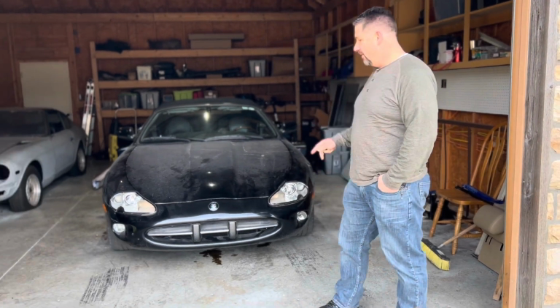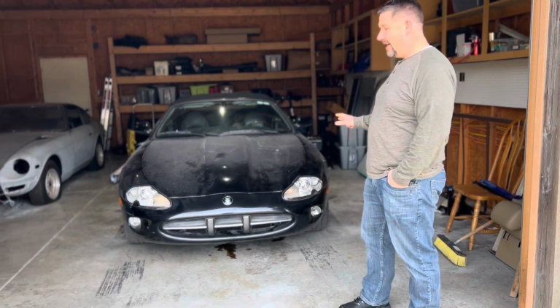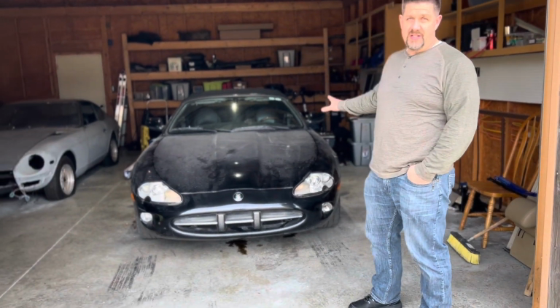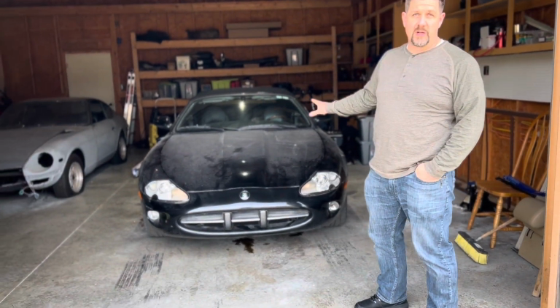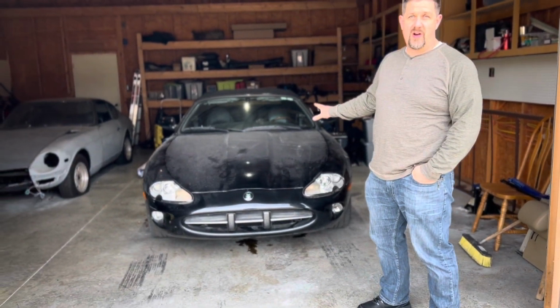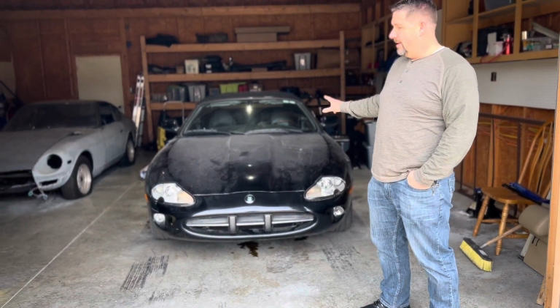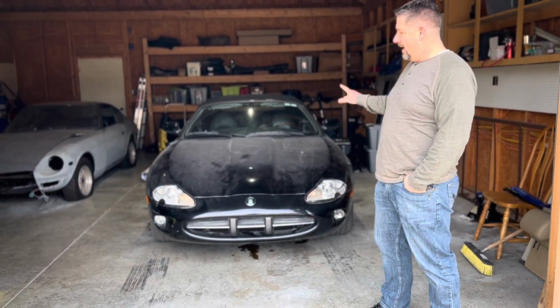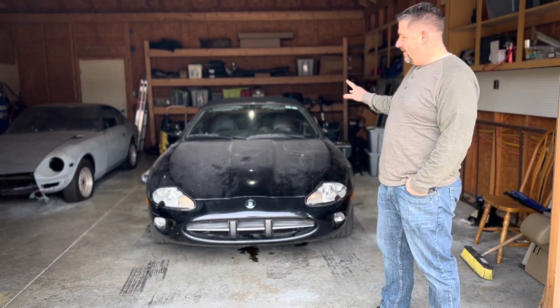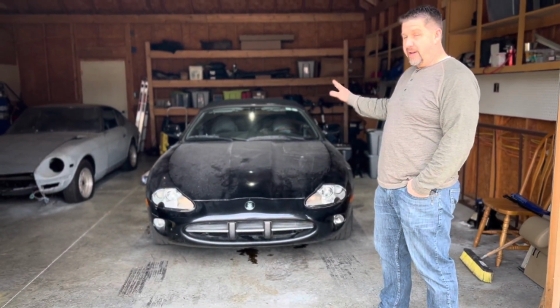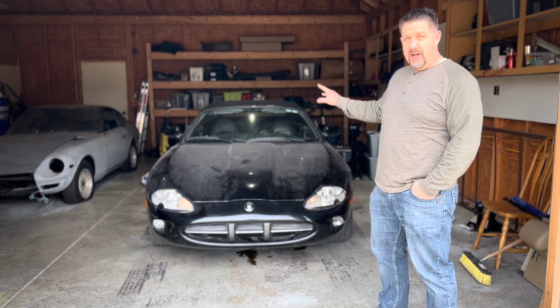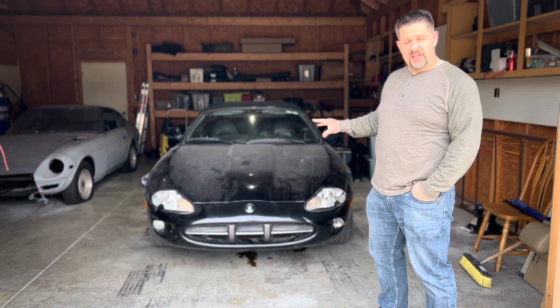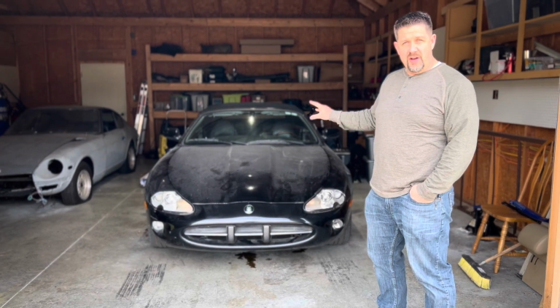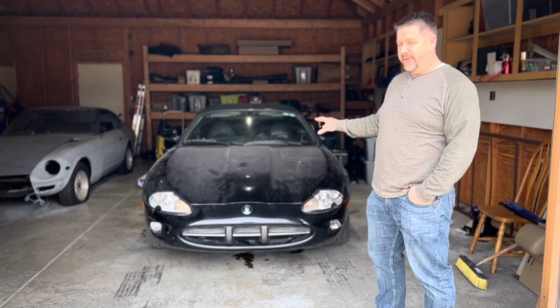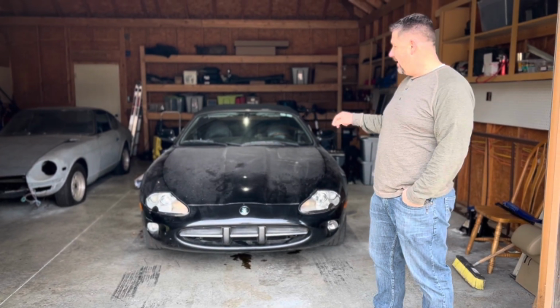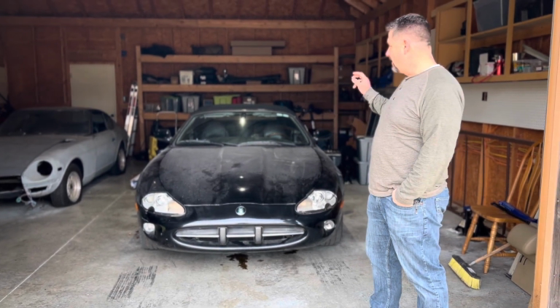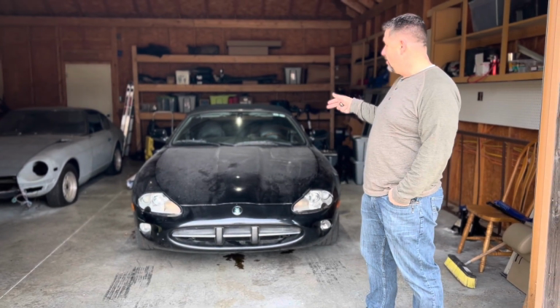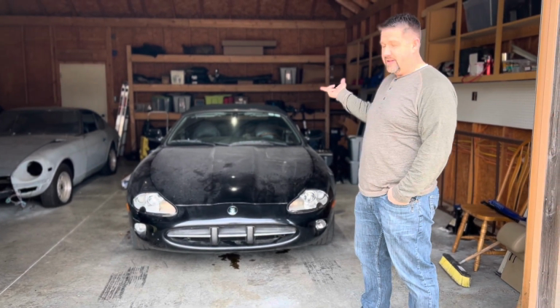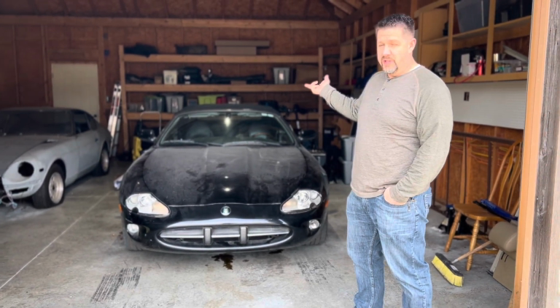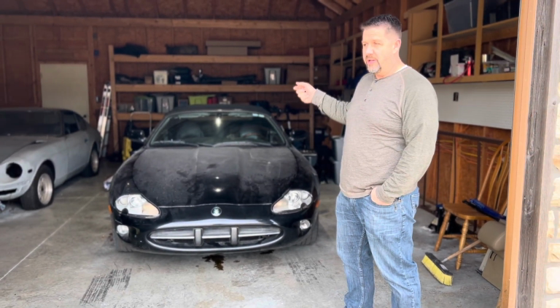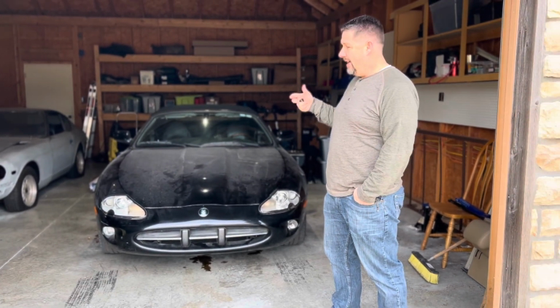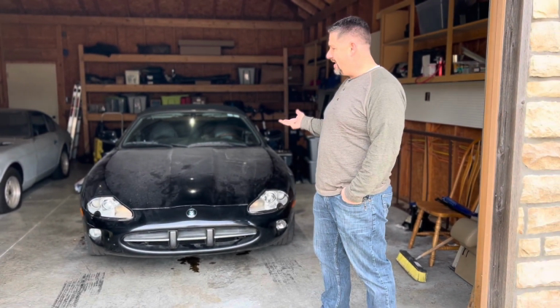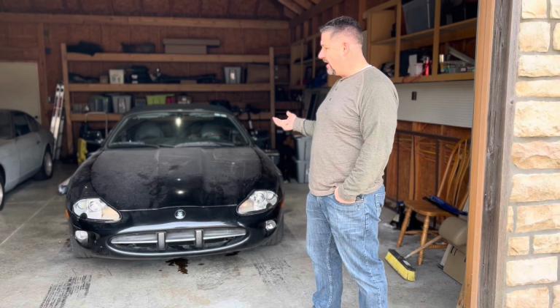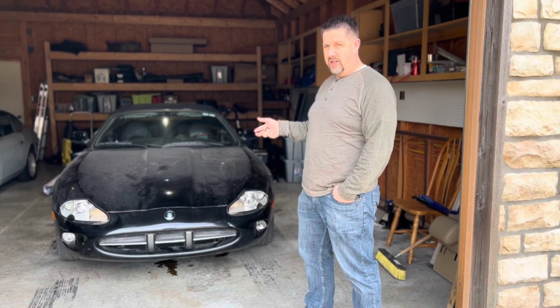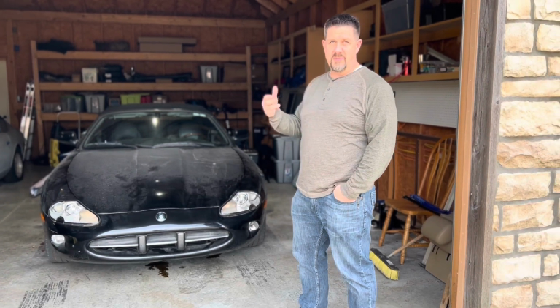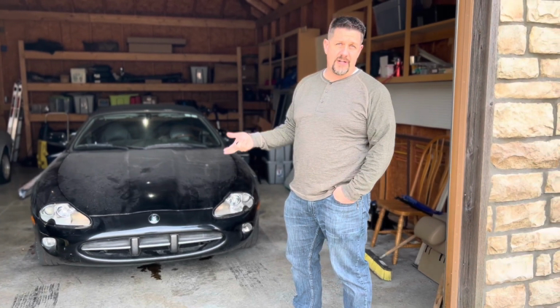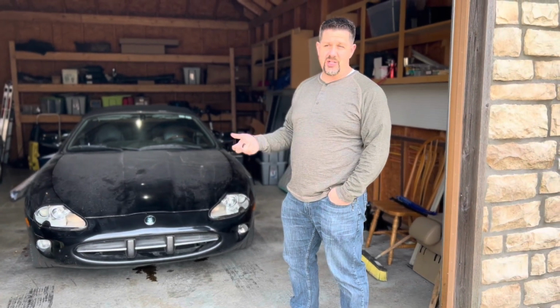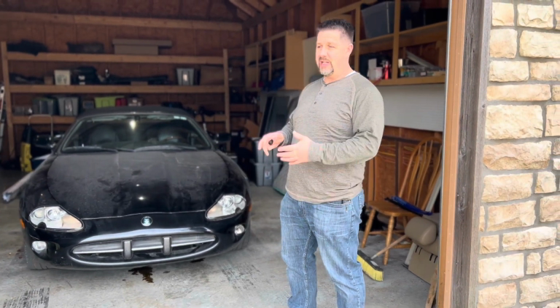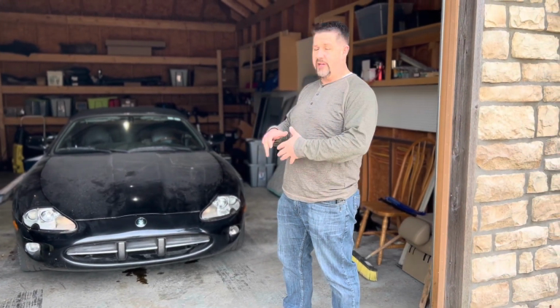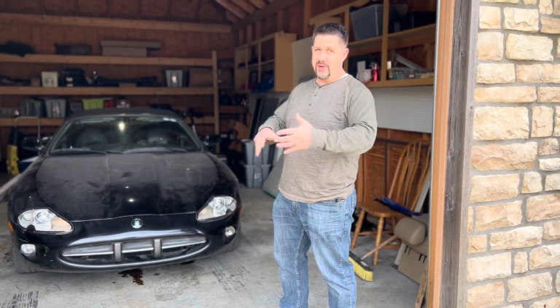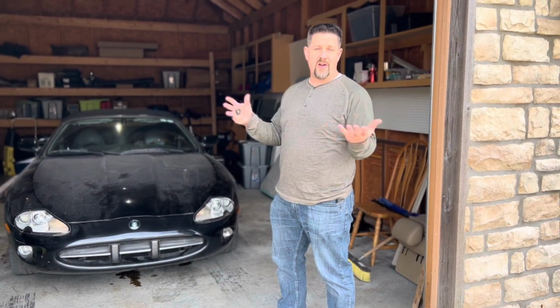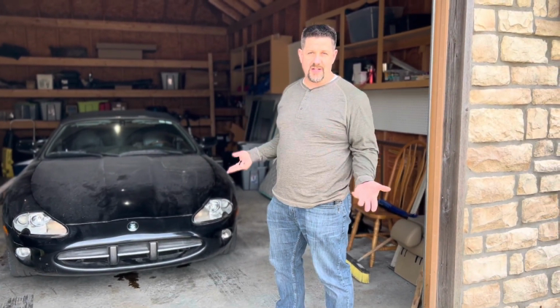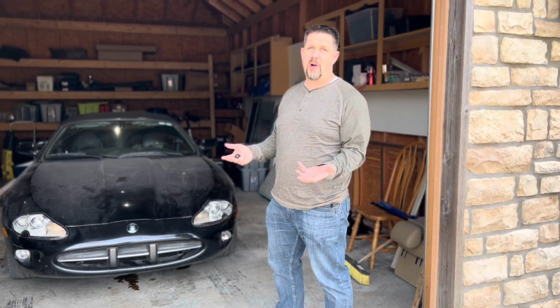I've already done some work on this car and got it running. I bought it as a non-runner — it had some issues where it wouldn't start. It had been sitting for a couple of years with some battery drain issues, and the previous owner had taken all the interior apart.